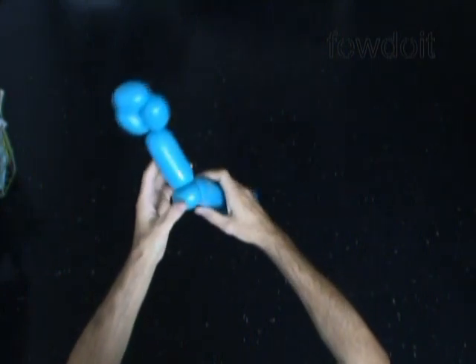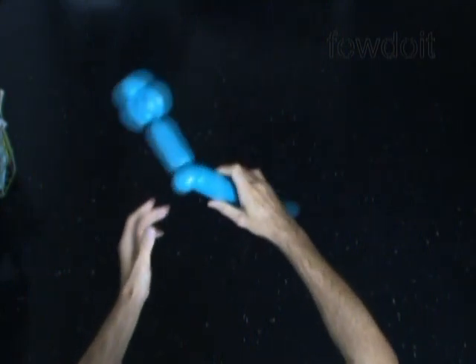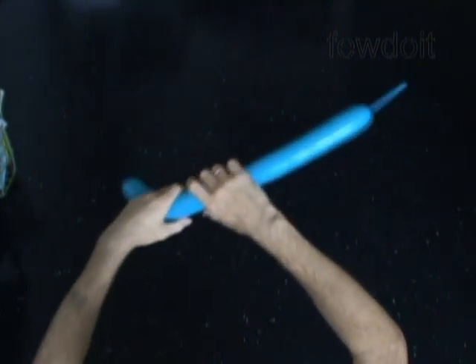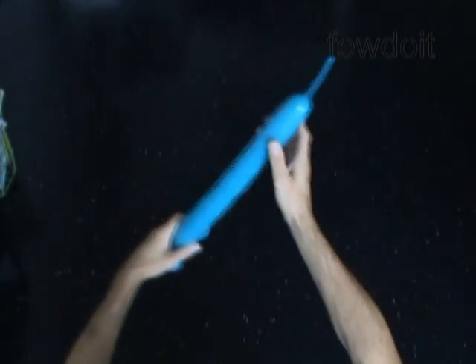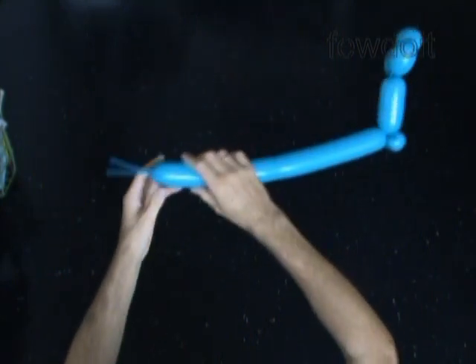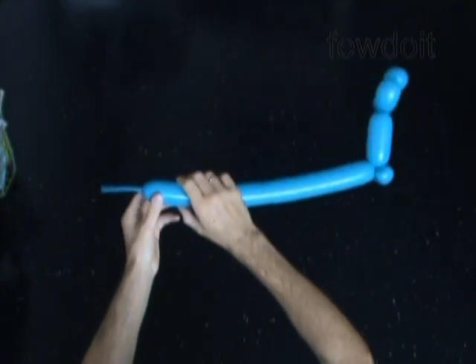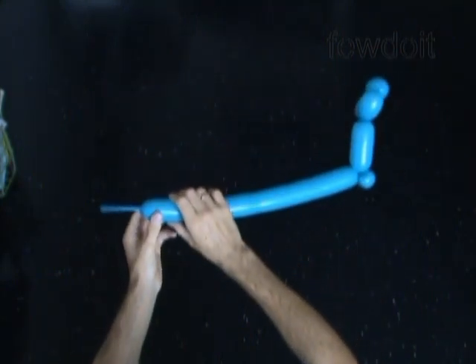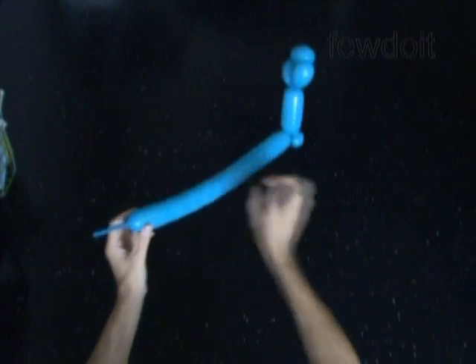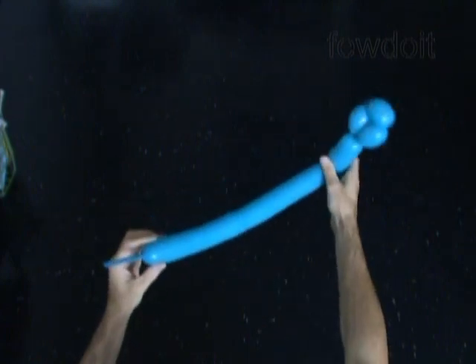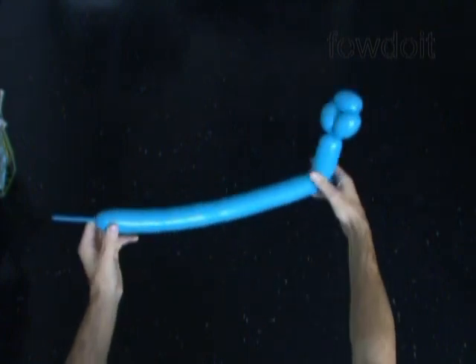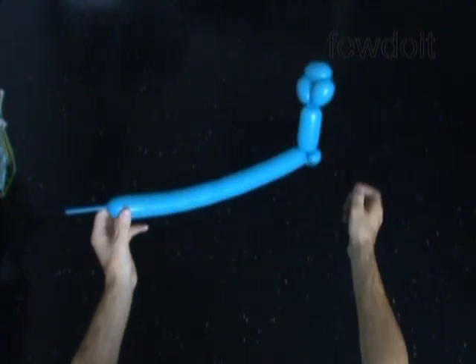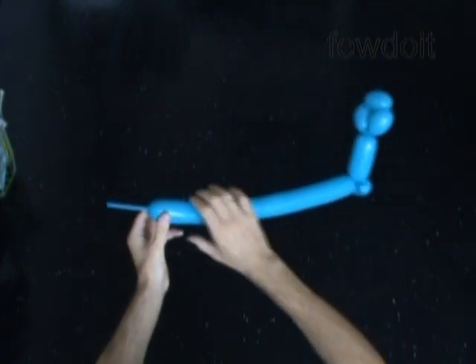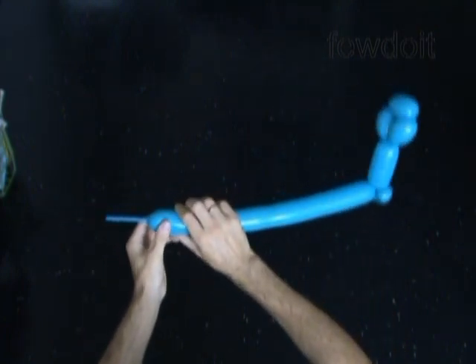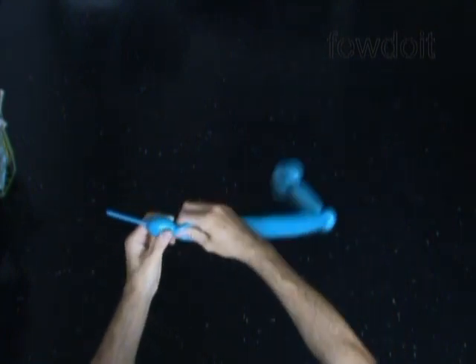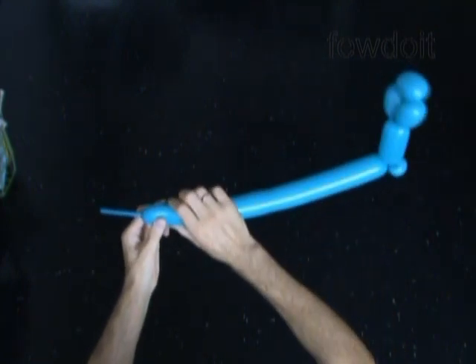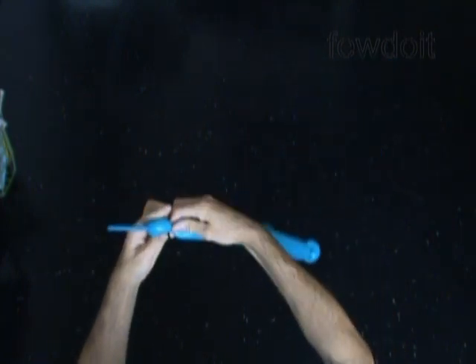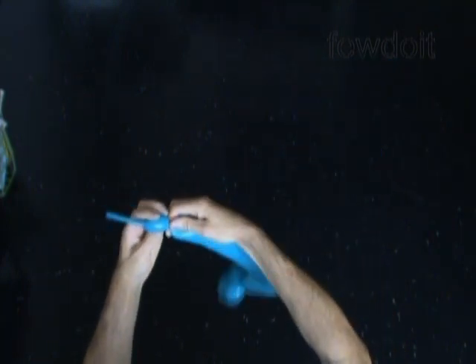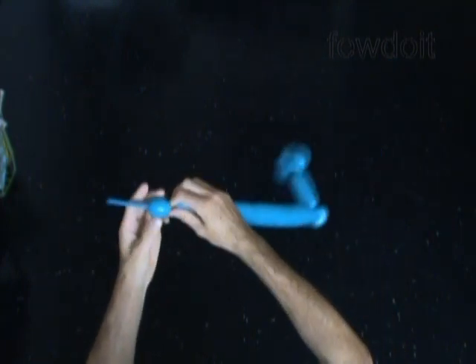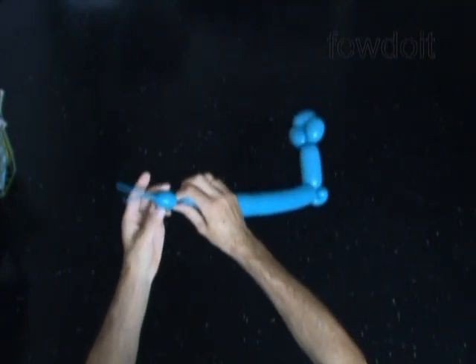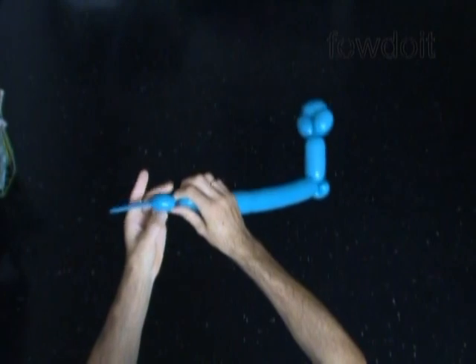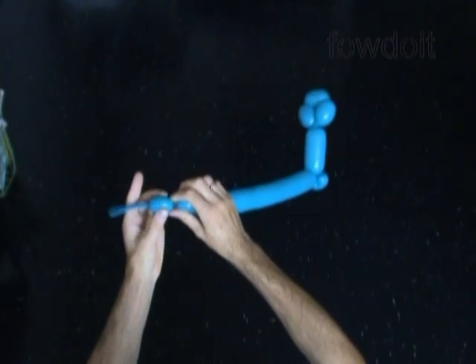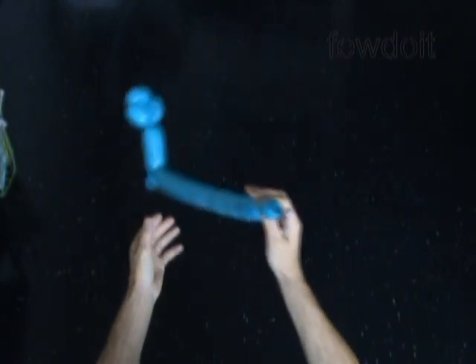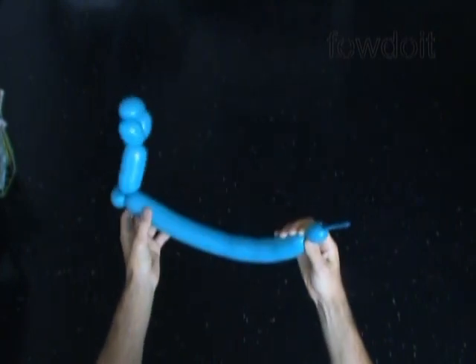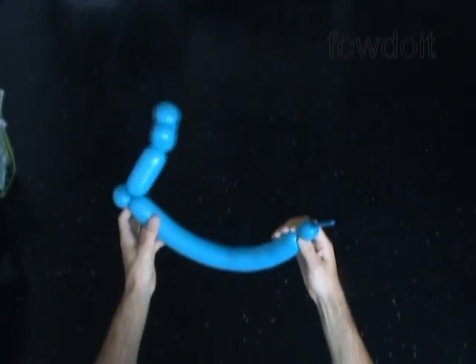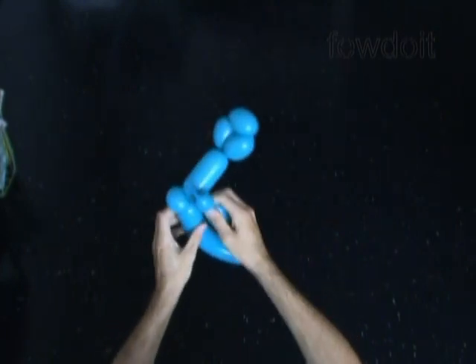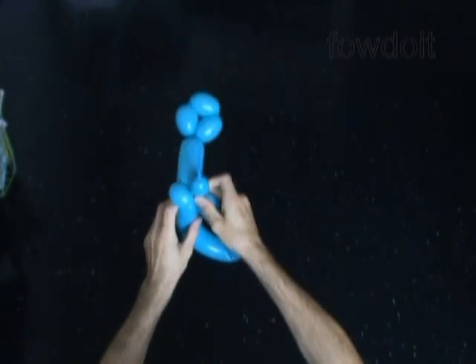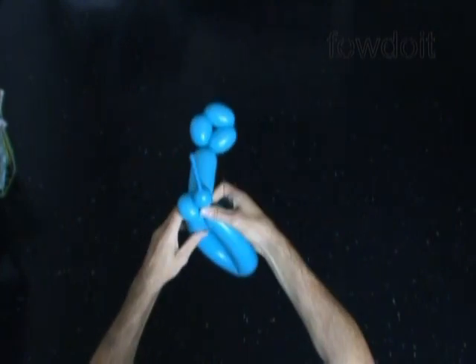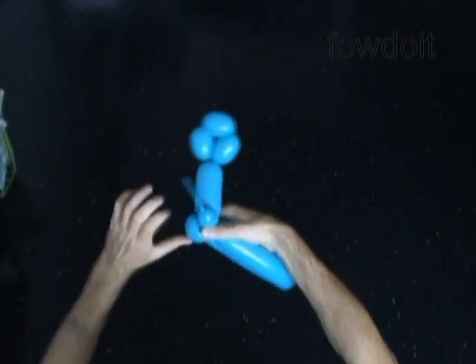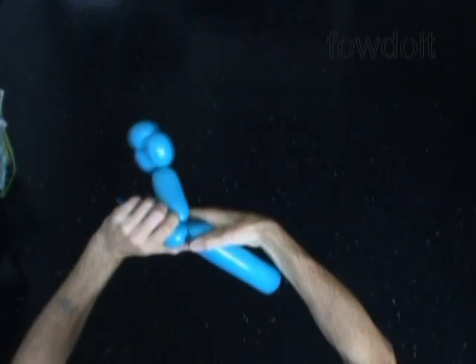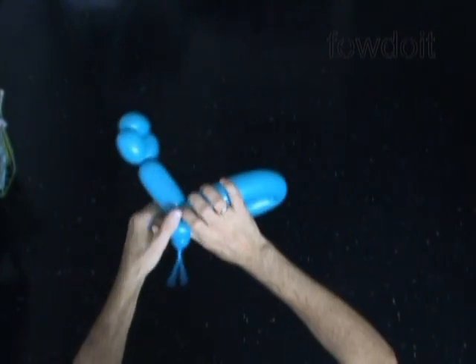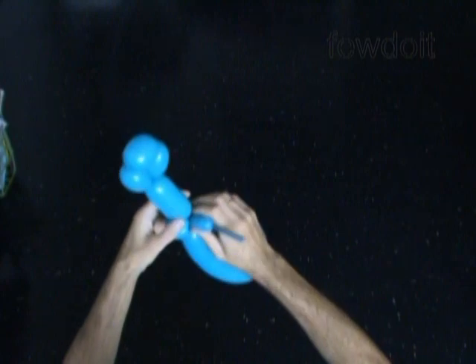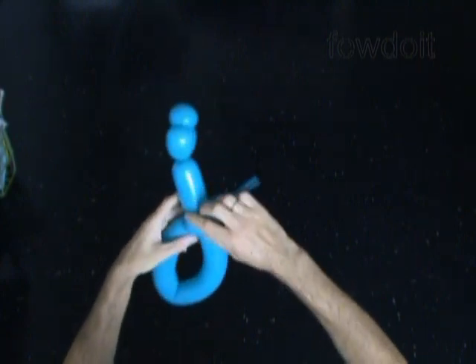The rest of the balloon is the sixth bubble. Now we have to twist the seventh about one inch long bubble at the very end of the sixth bubble. And then we have to lock both ends of the sixth bubble in one lock twist.